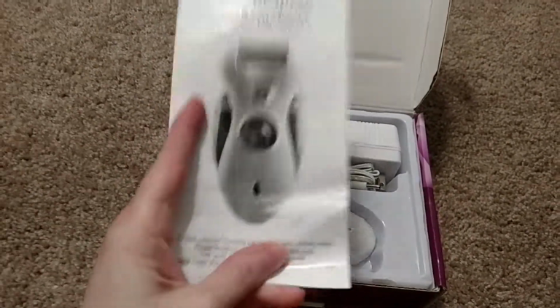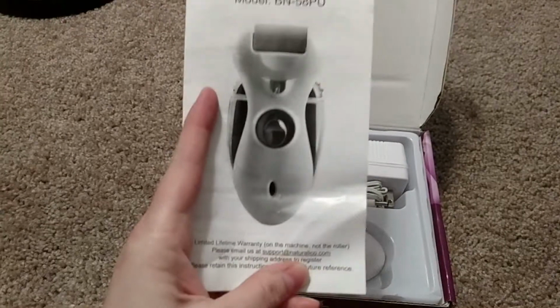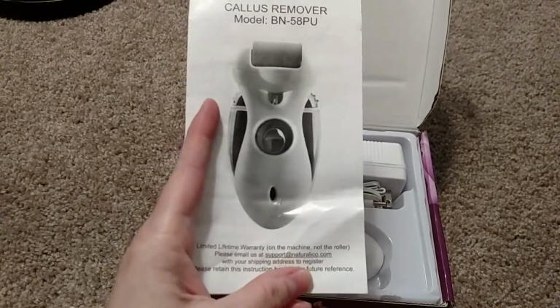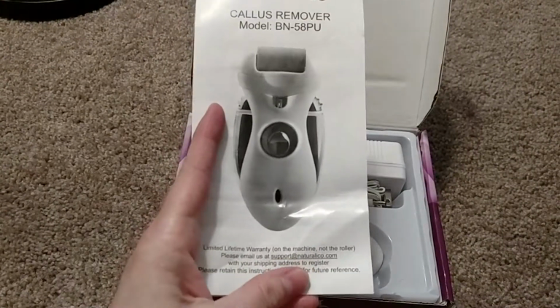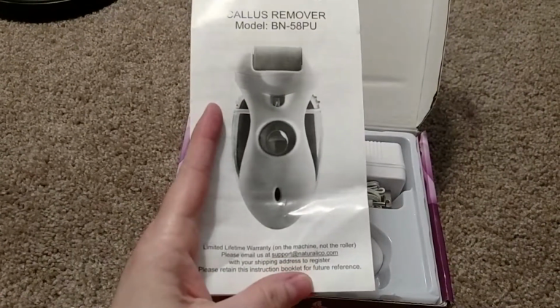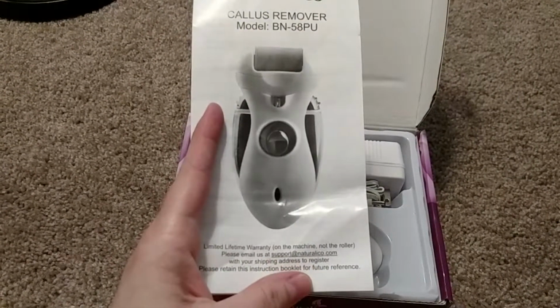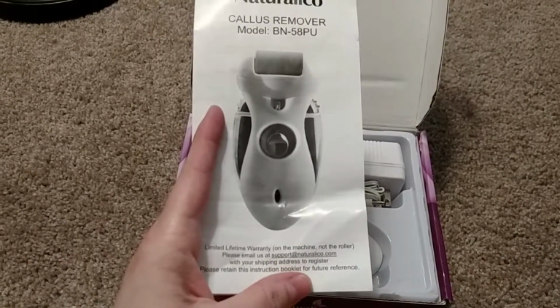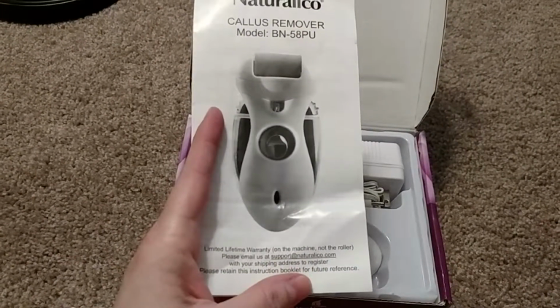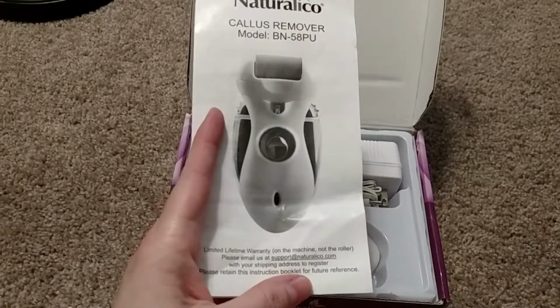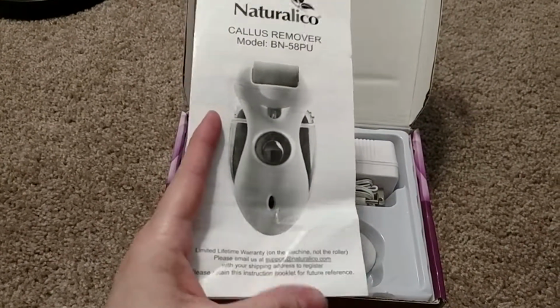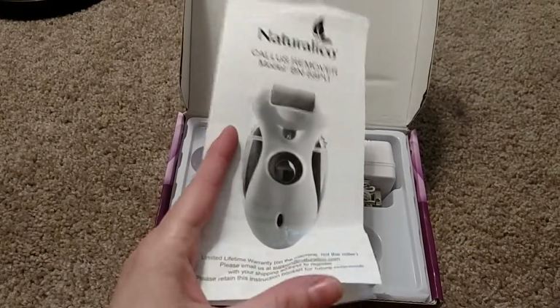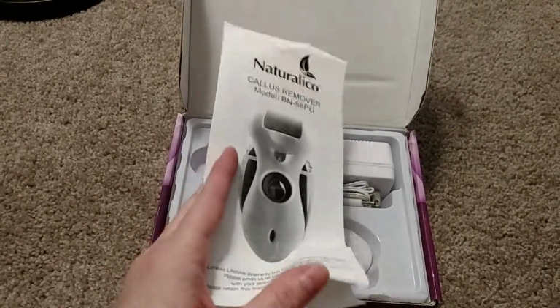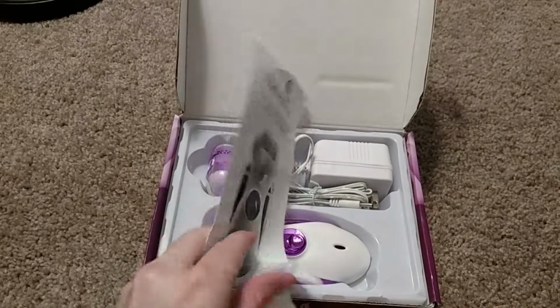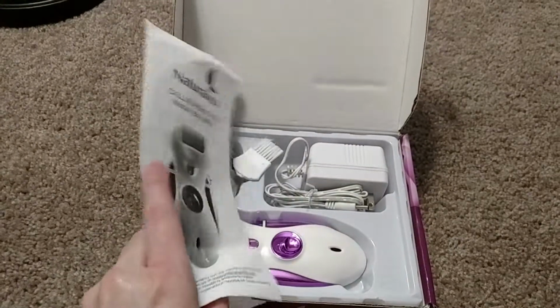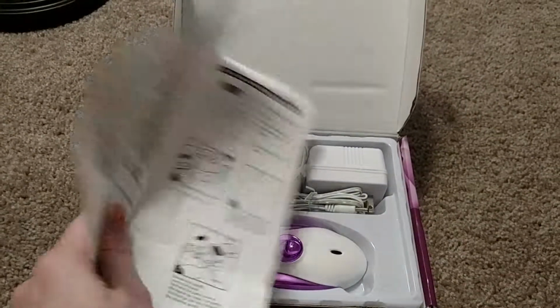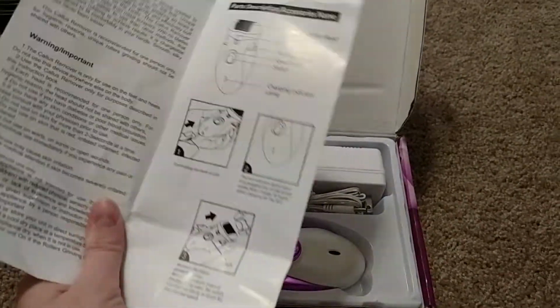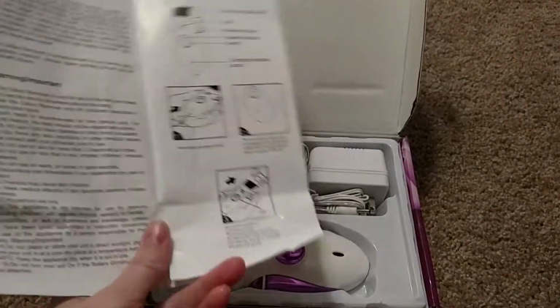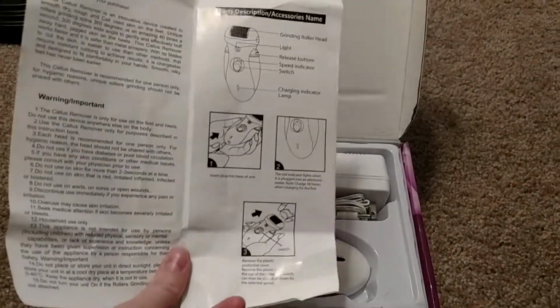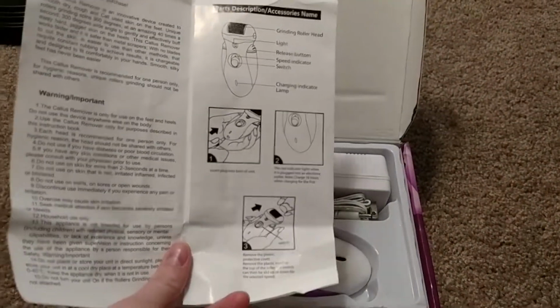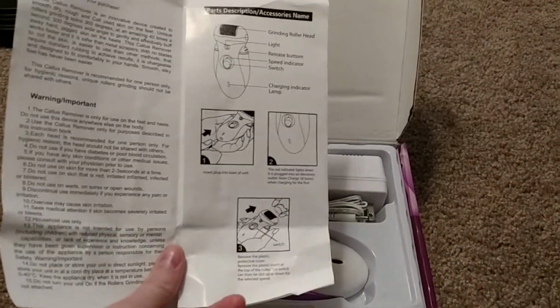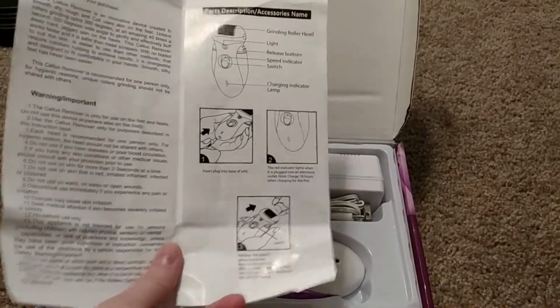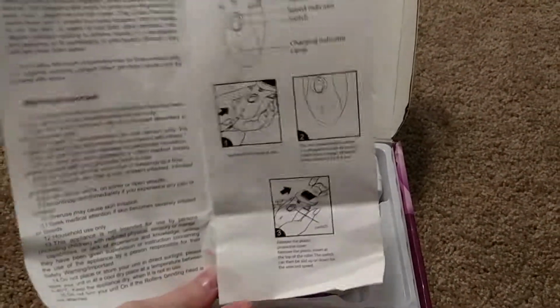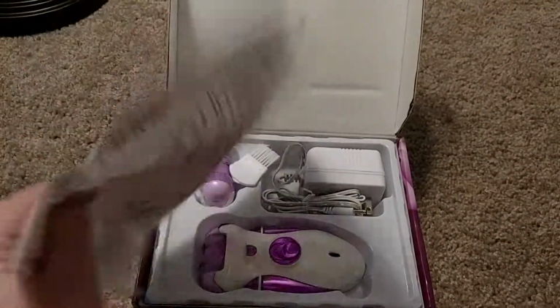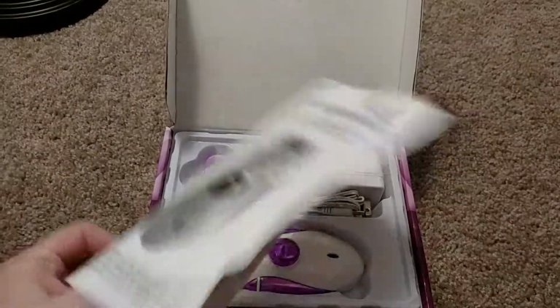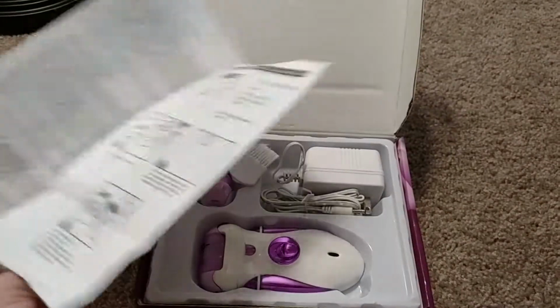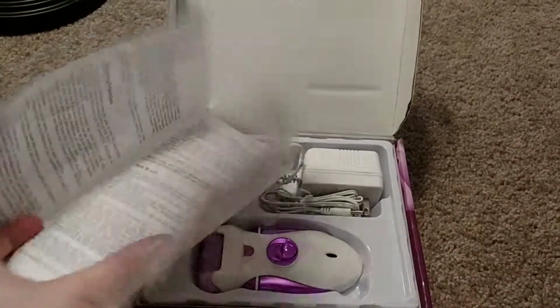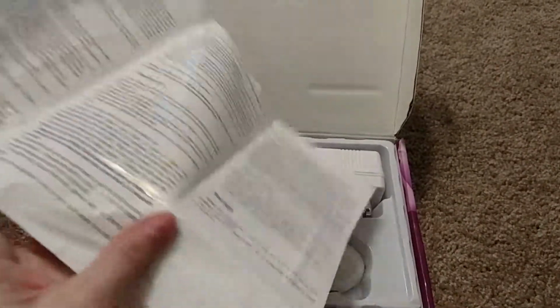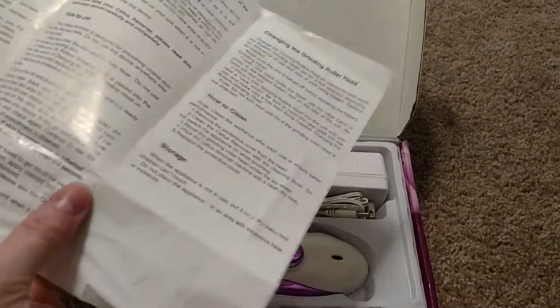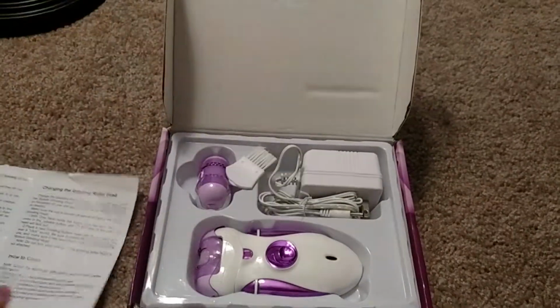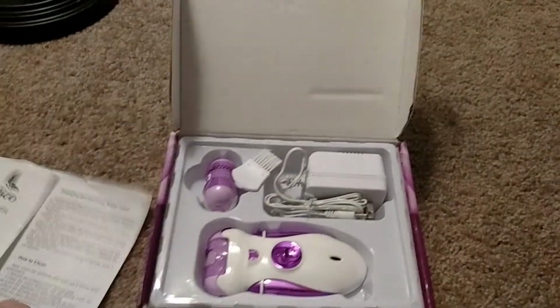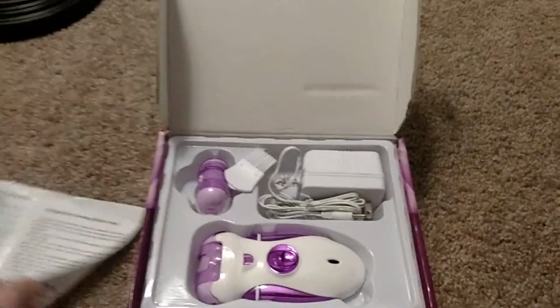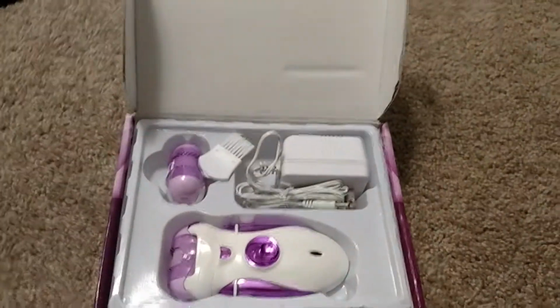It comes with instructions on how to care for and clean it. It's got a limited lifetime warranty on the machine, not the roller, and that's if you properly care for it, just like anything else. It also gives you the traditional warnings and how to store it.